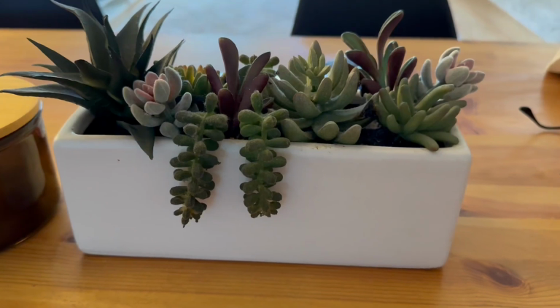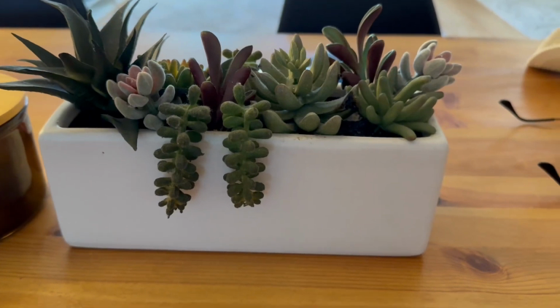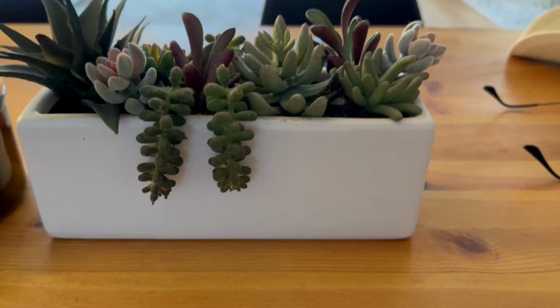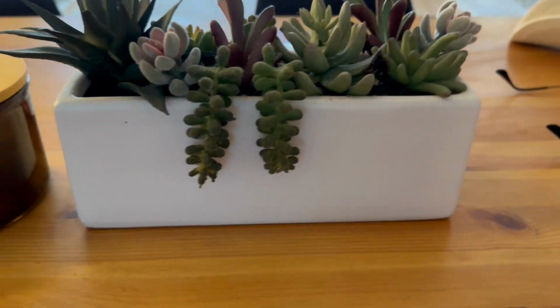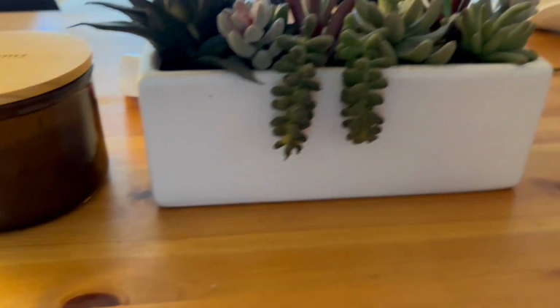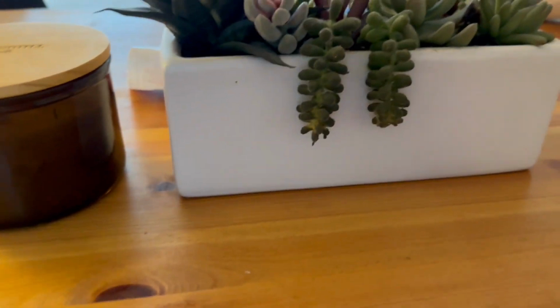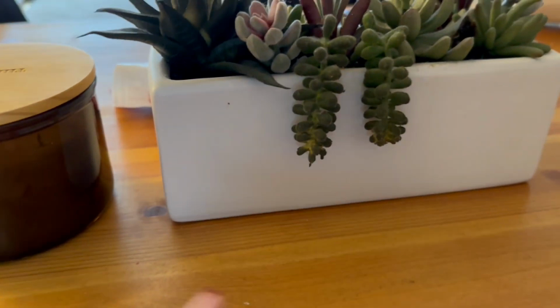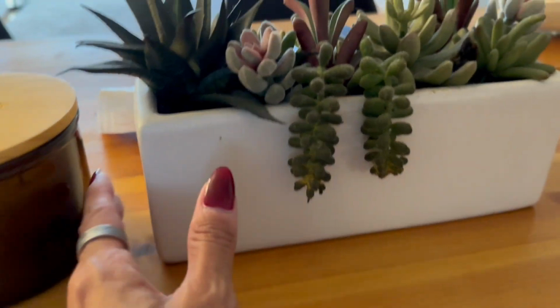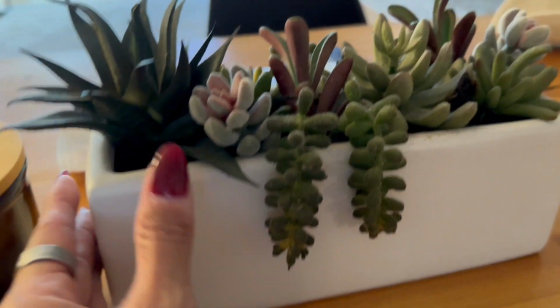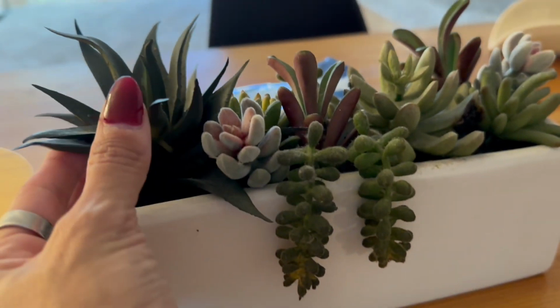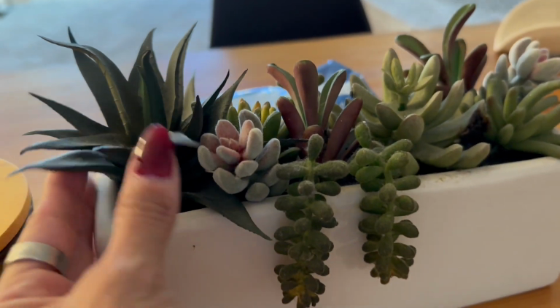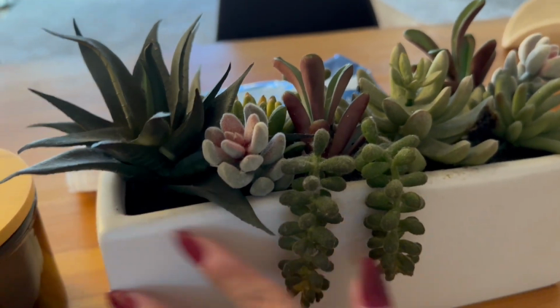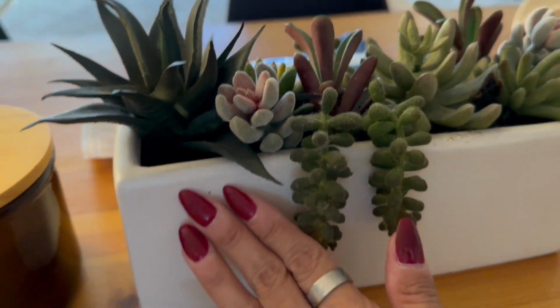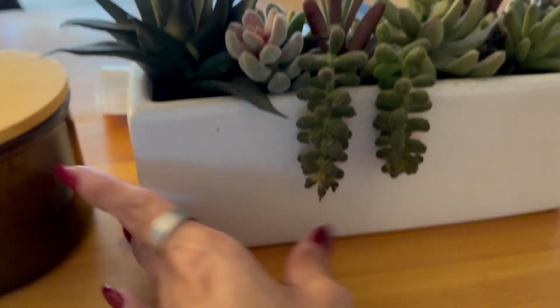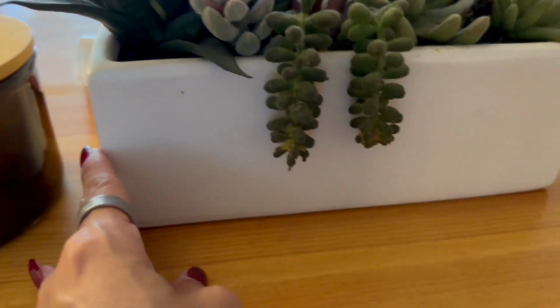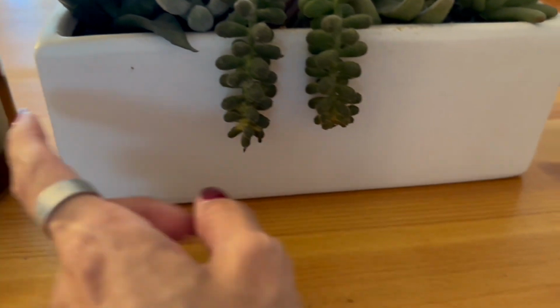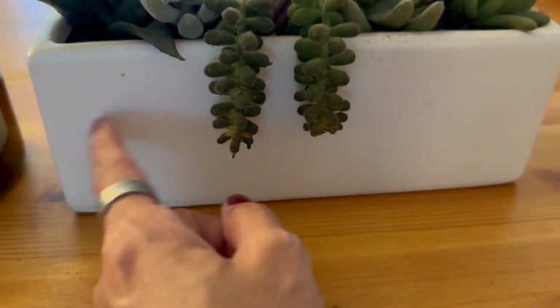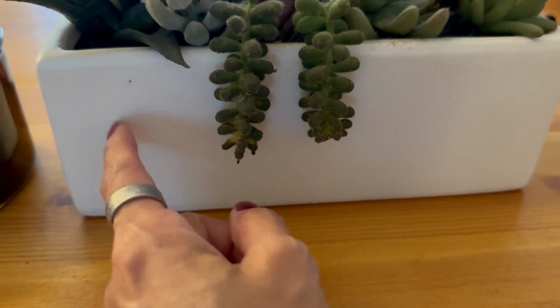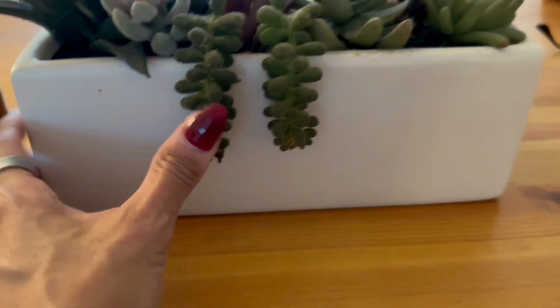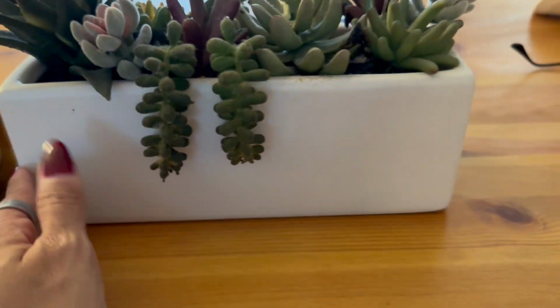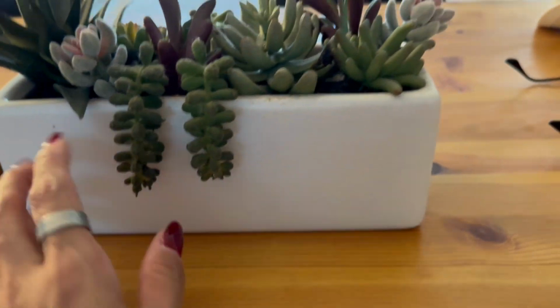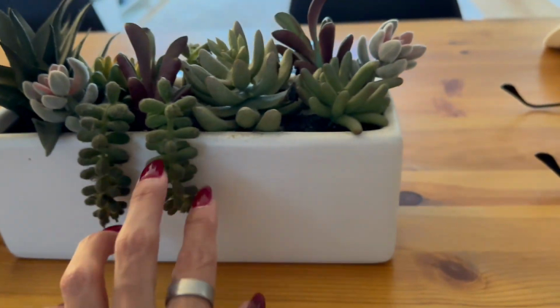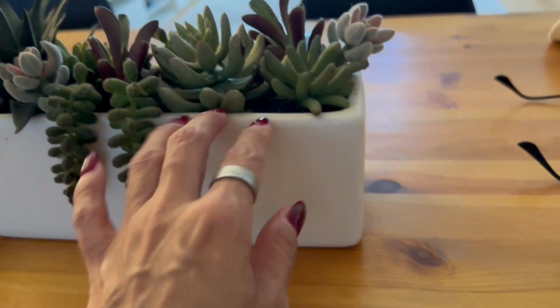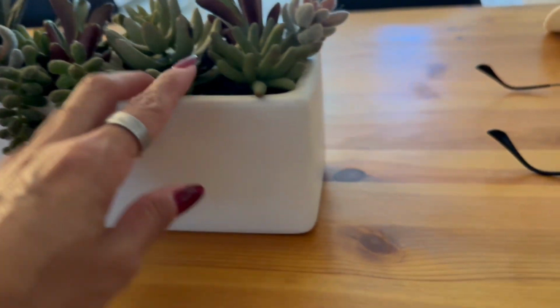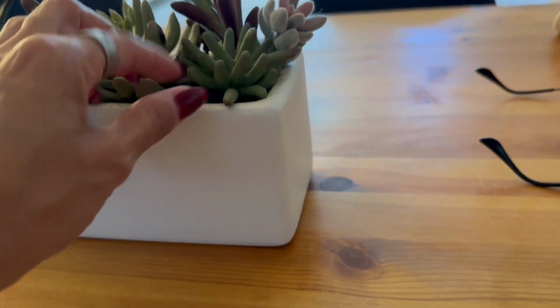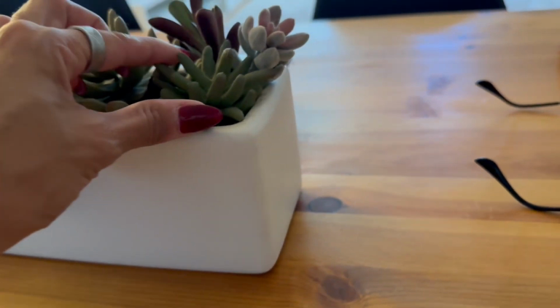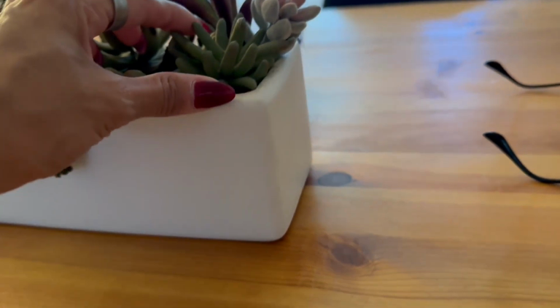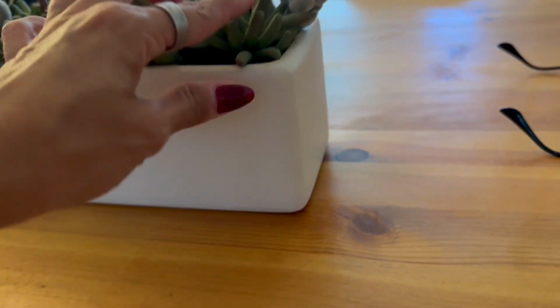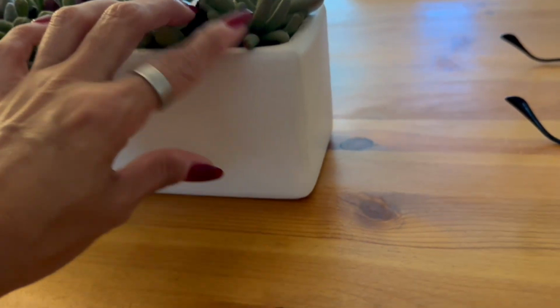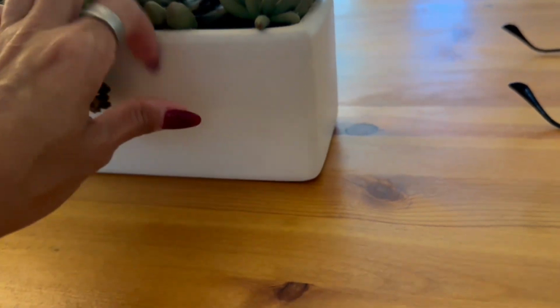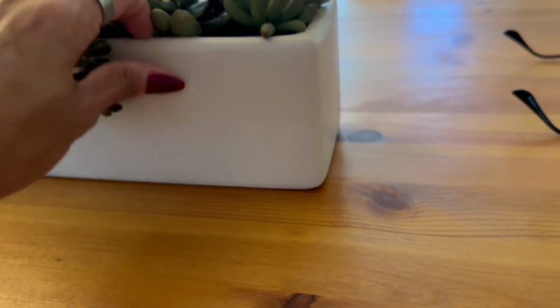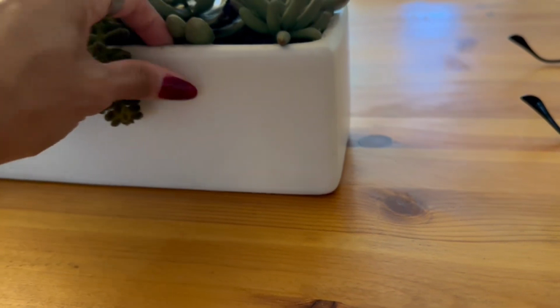This is a ceramic planter and as you can see it has some succulents in here, so just absolutely beautiful to display. You can keep this on your kitchen table or maybe in the office. You can see just how well the plants fit in that.